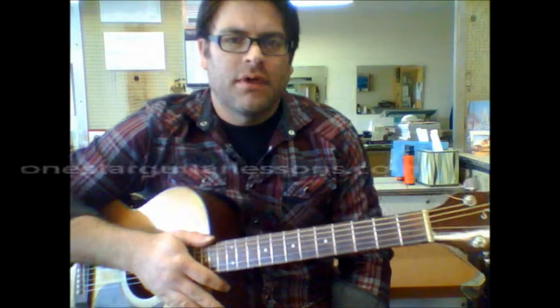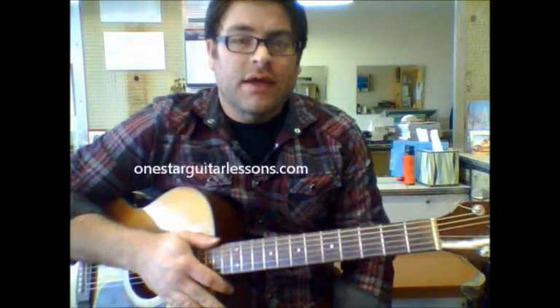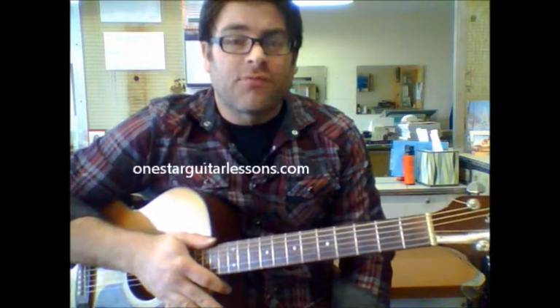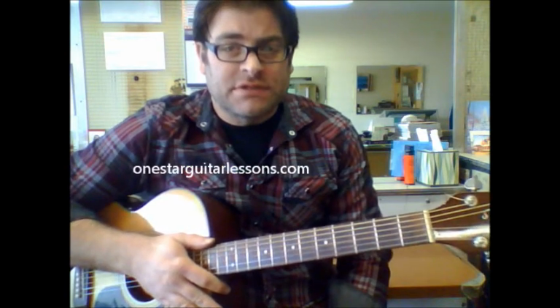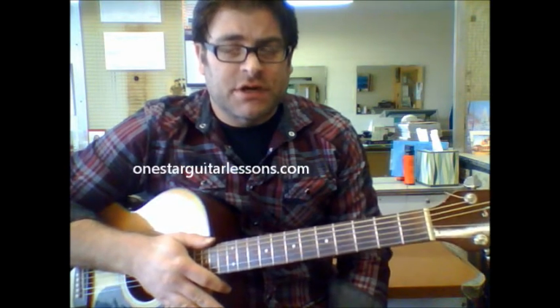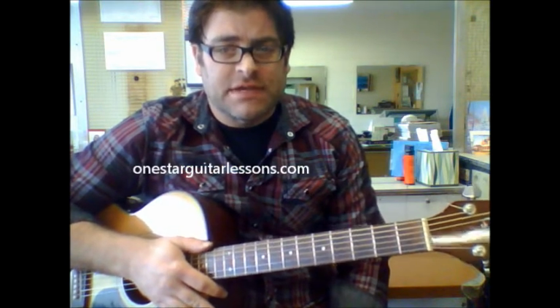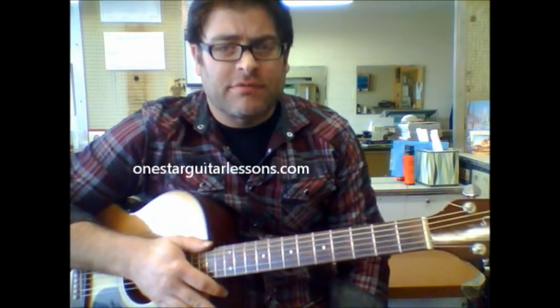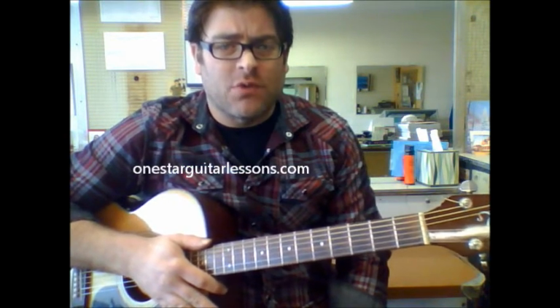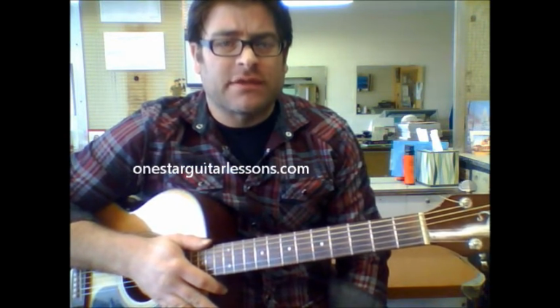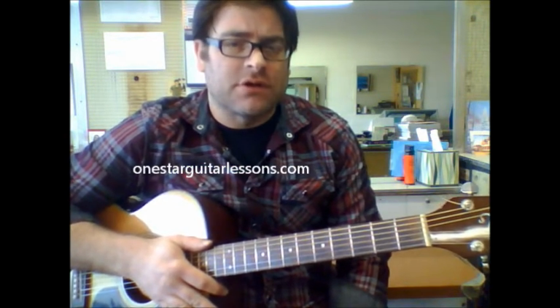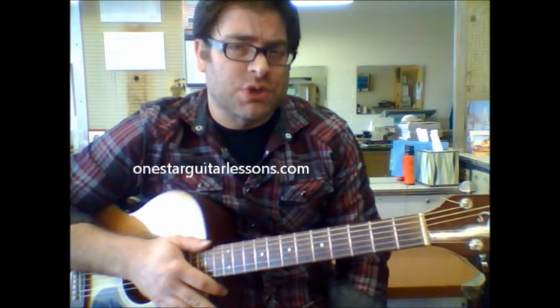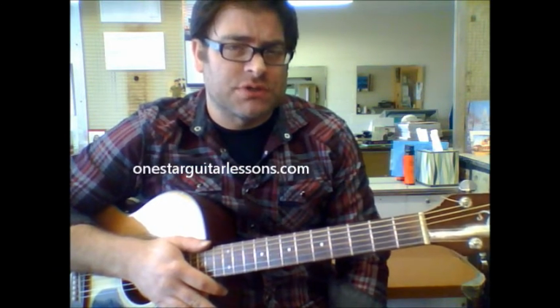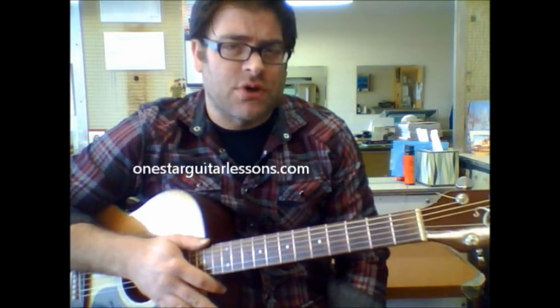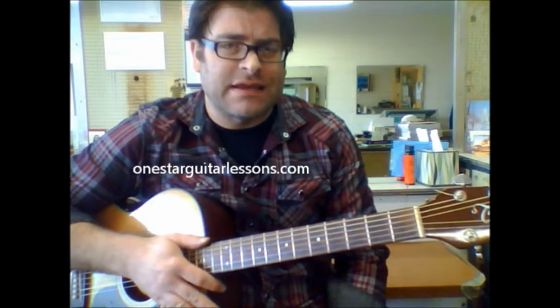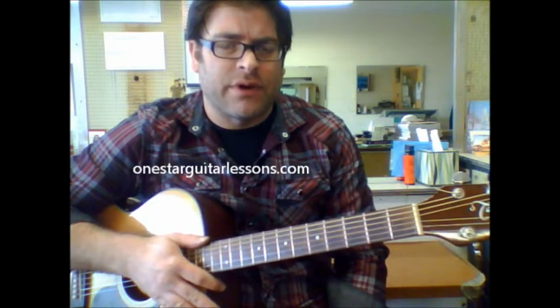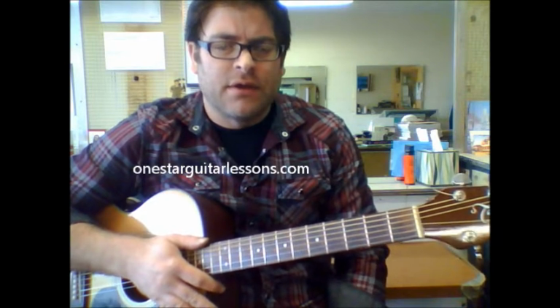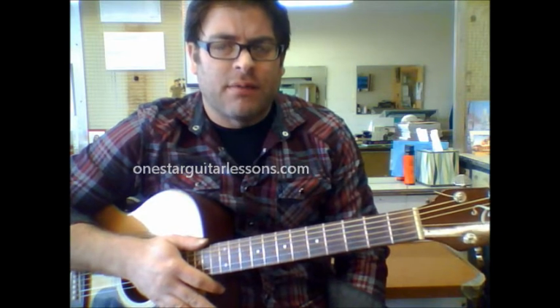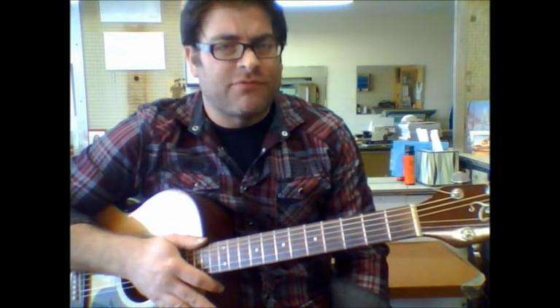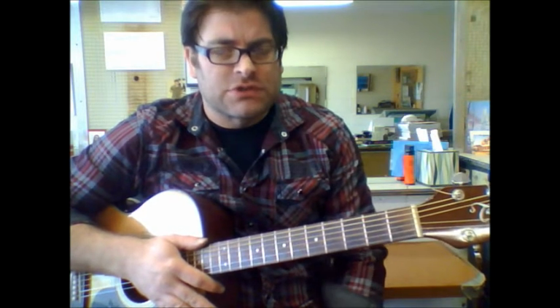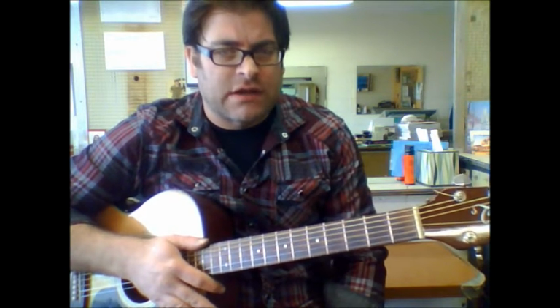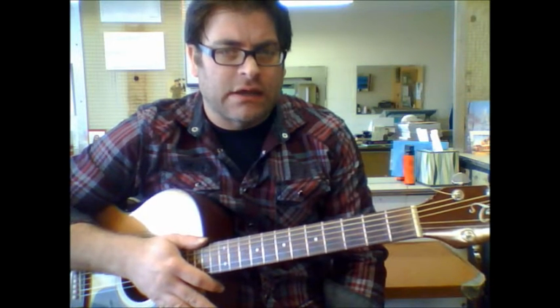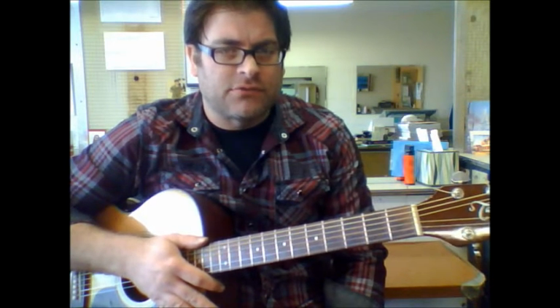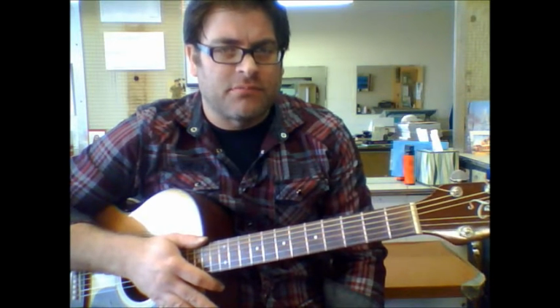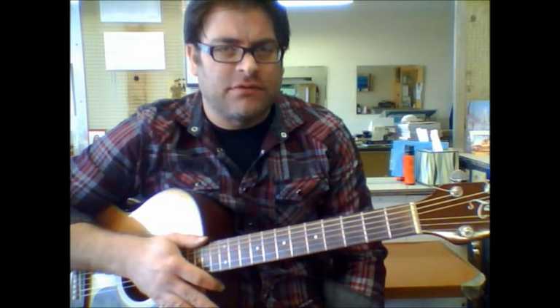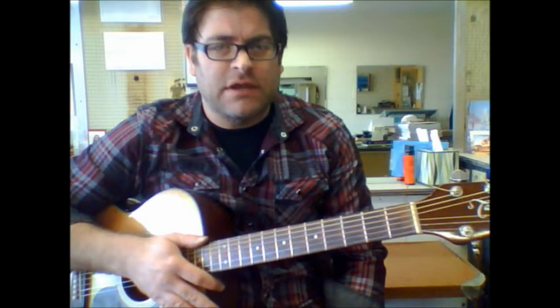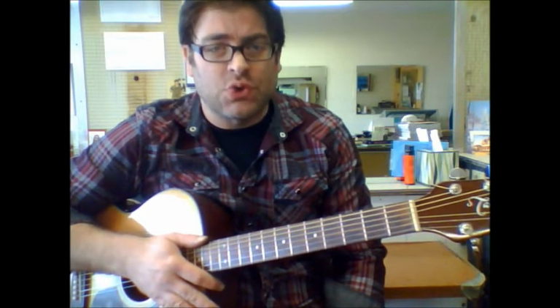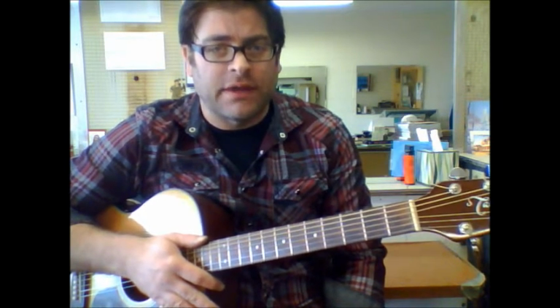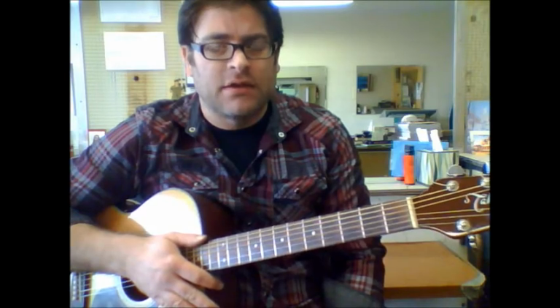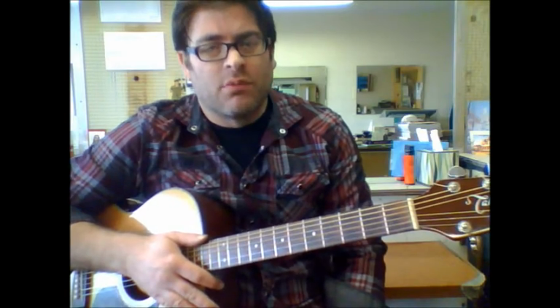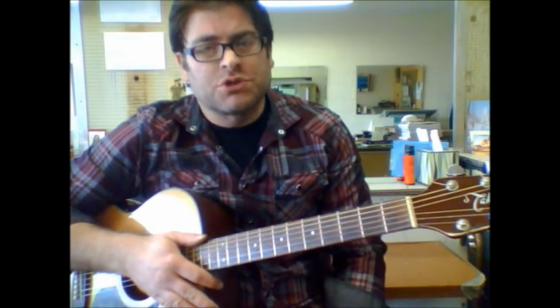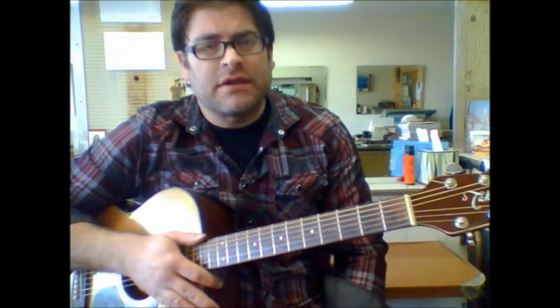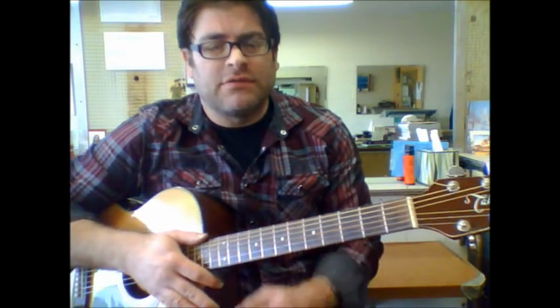Hey, Eric here from OneStarGuitarLessons.com. I'm giving you a quick lesson here in a traditional song called Danny Boy. There are different versions of it online and many different keys you could play it in. We're going to show you in the key of D.